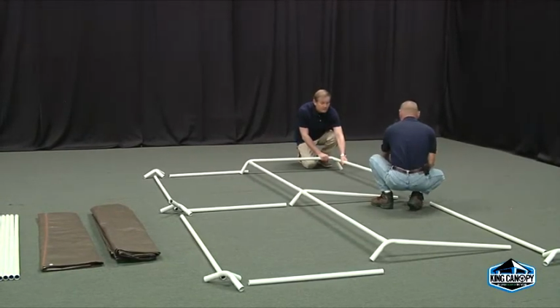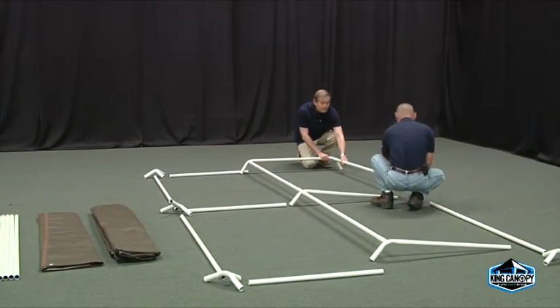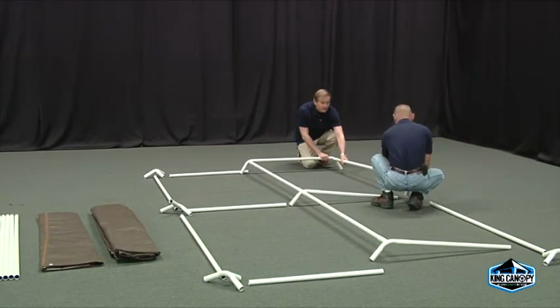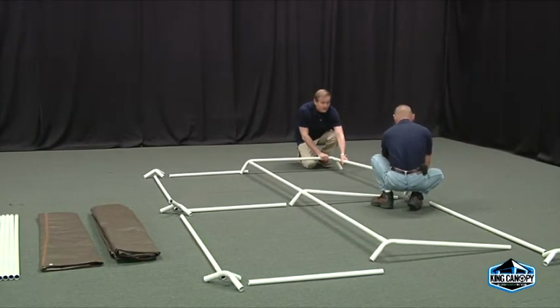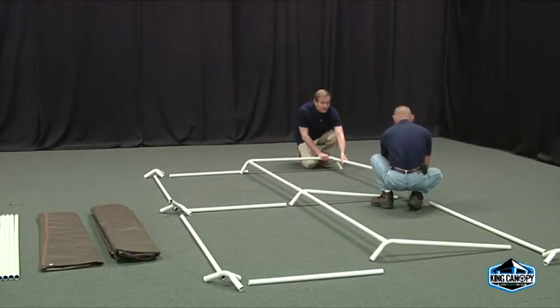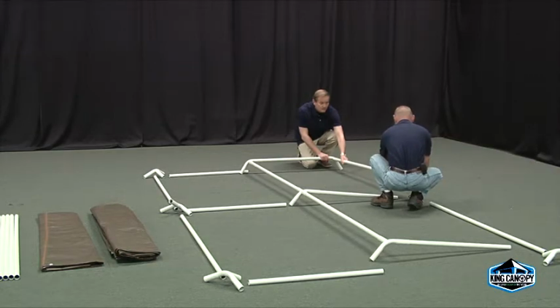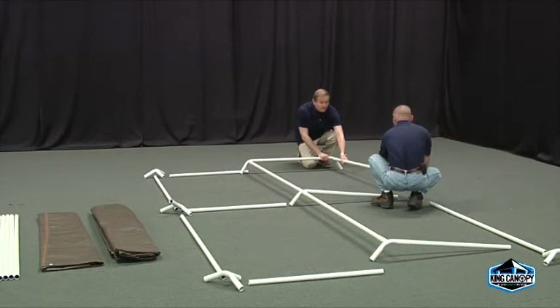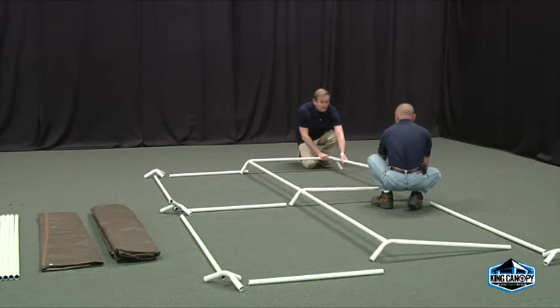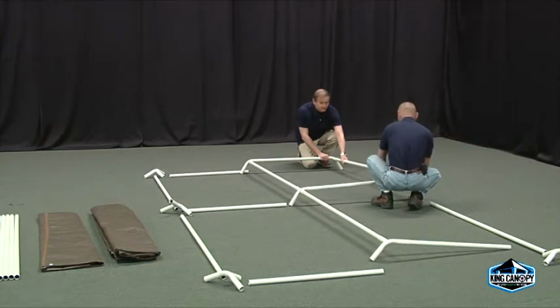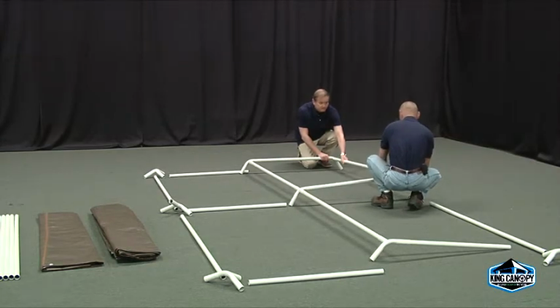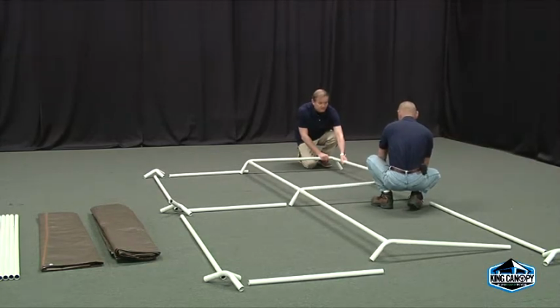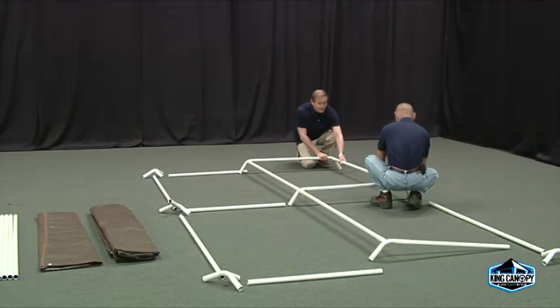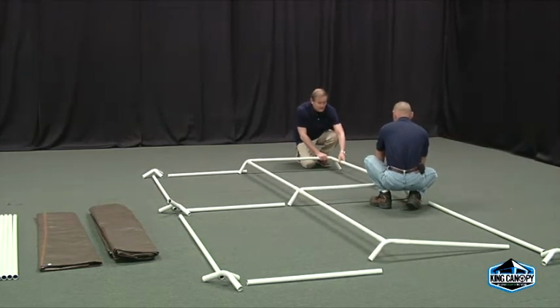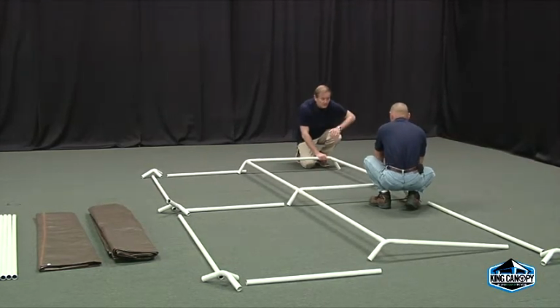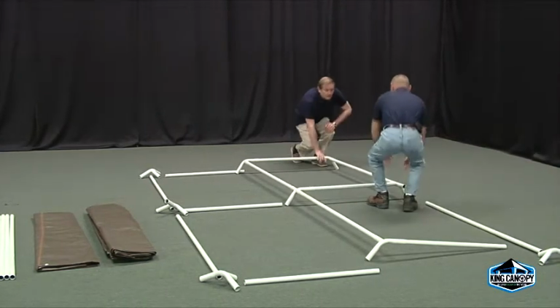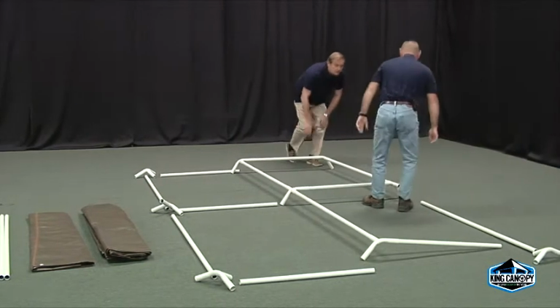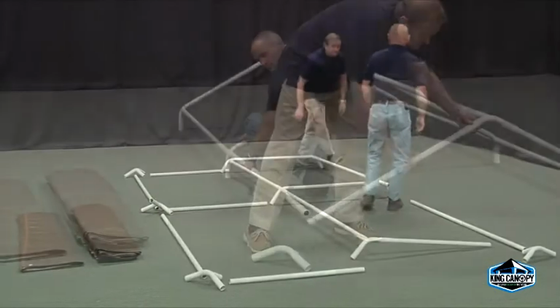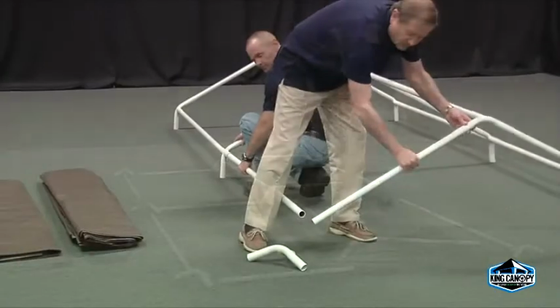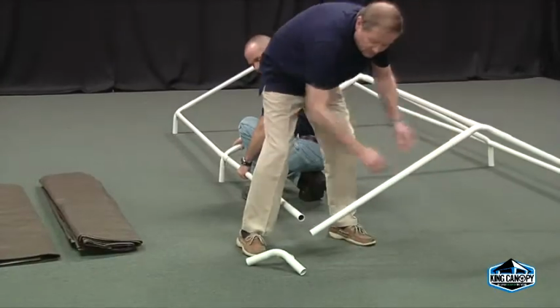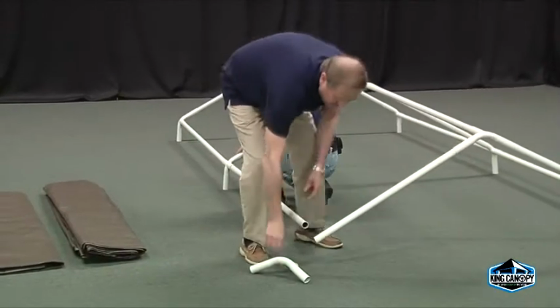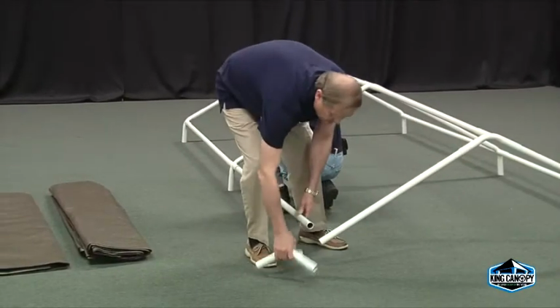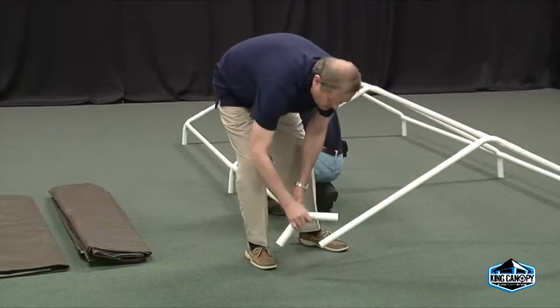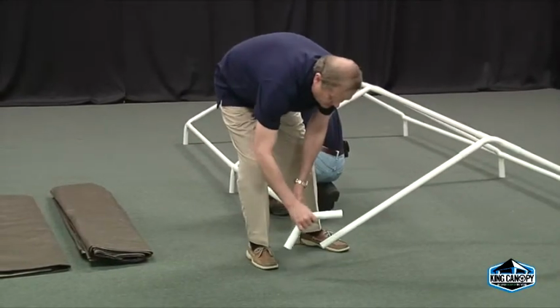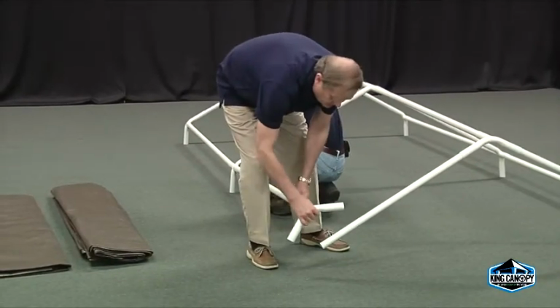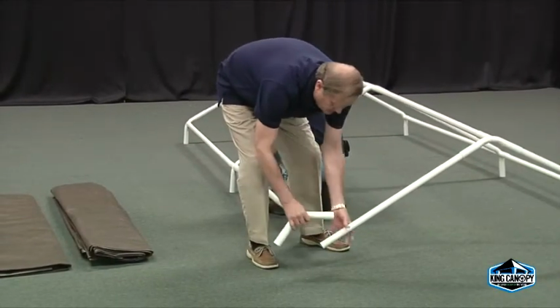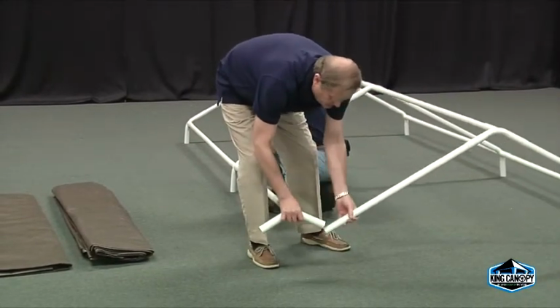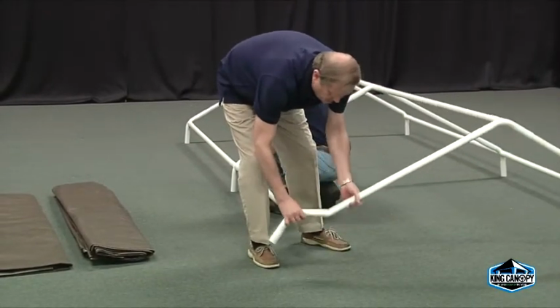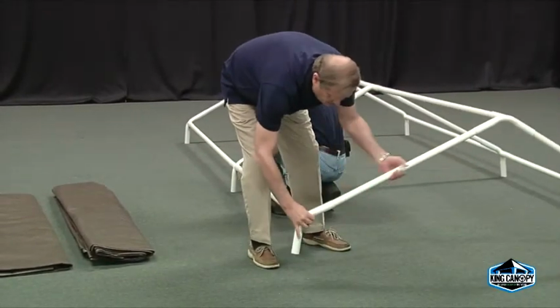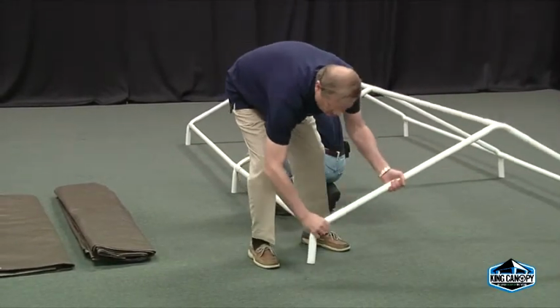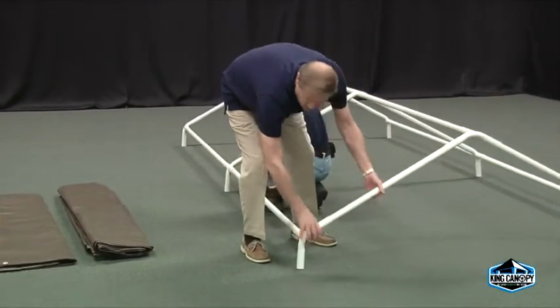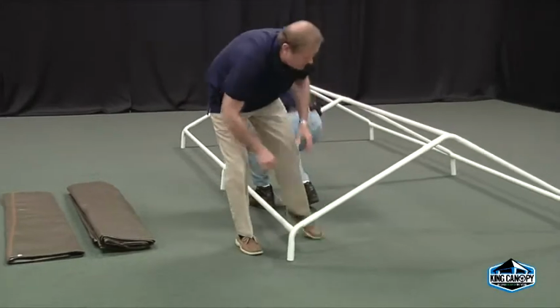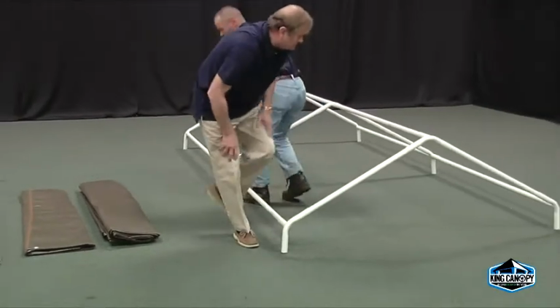Start assembly by working from one end to the other, connecting the center ridge pipe into the three-way and four-way fittings. Once the center framework is fully connected, start assembling the left and right sections of the frame.